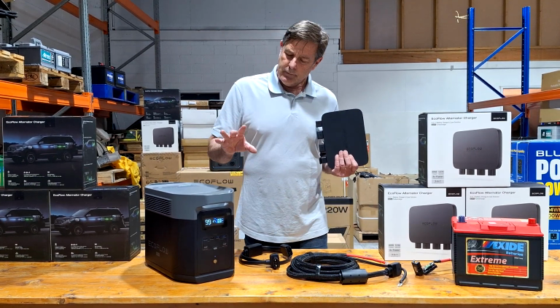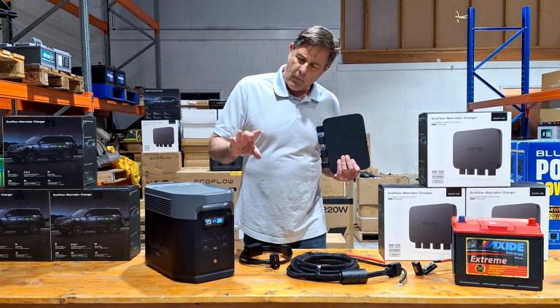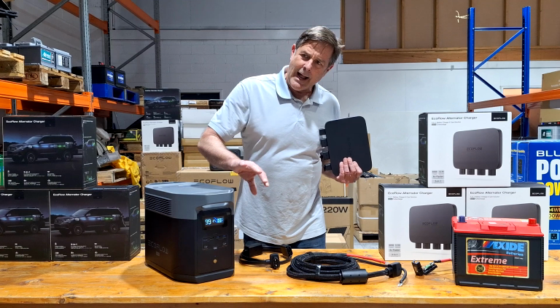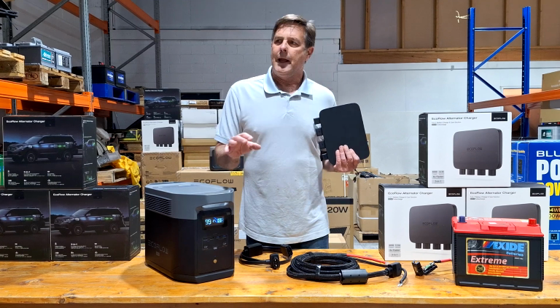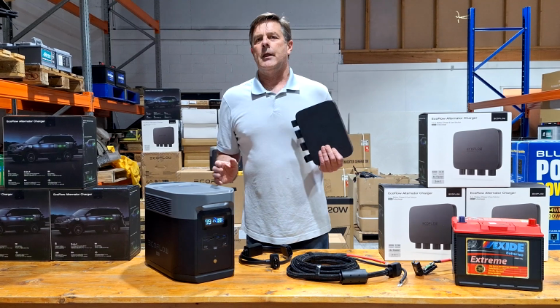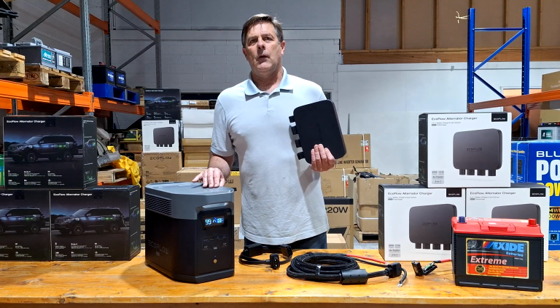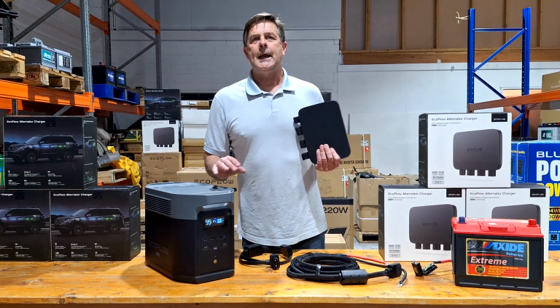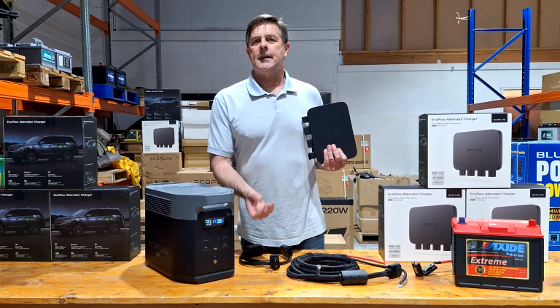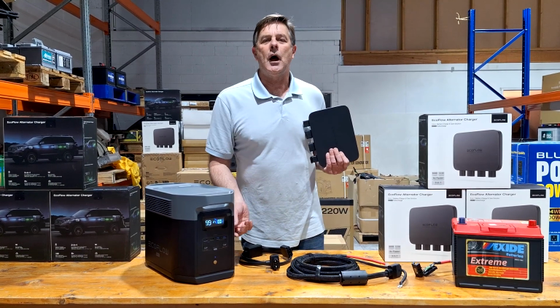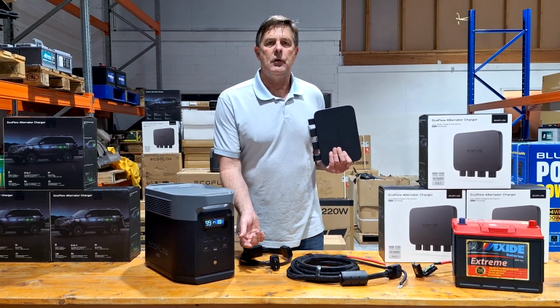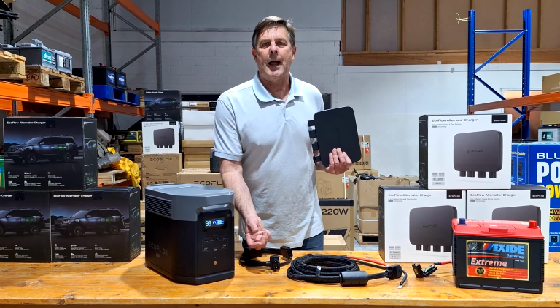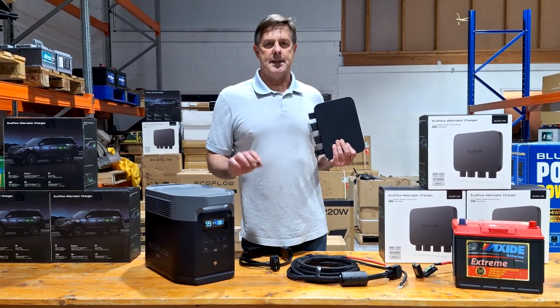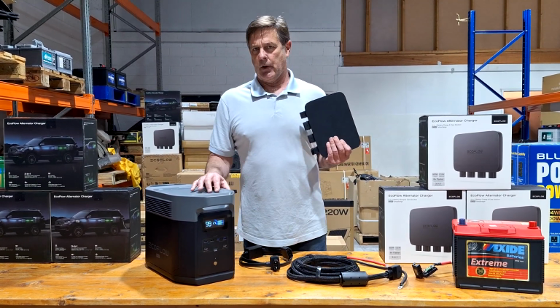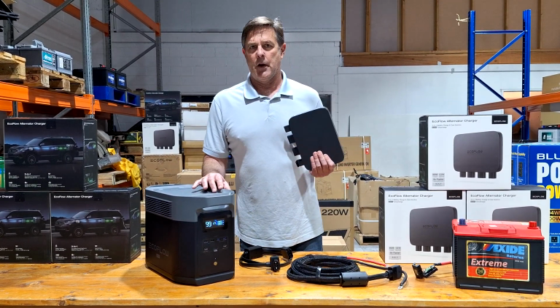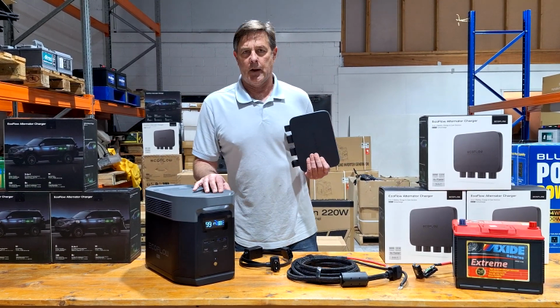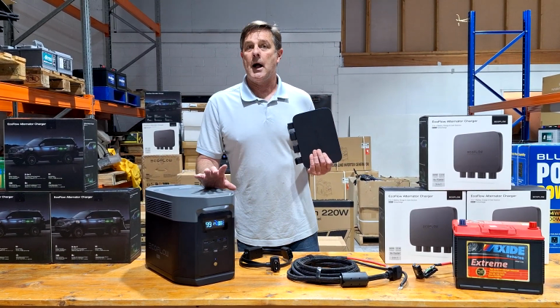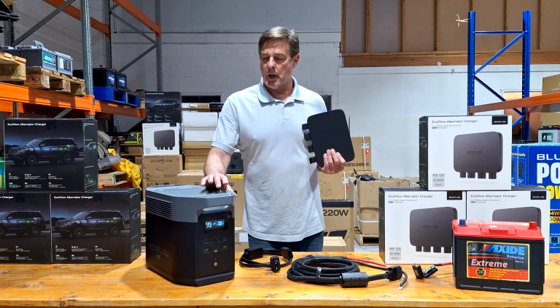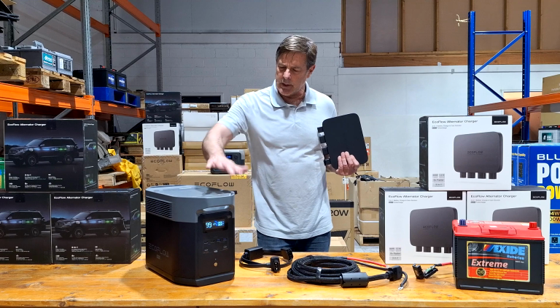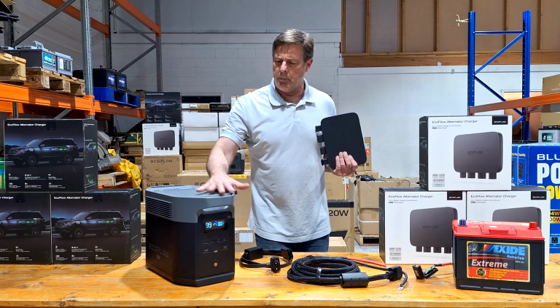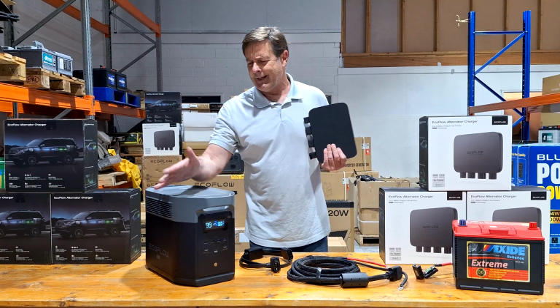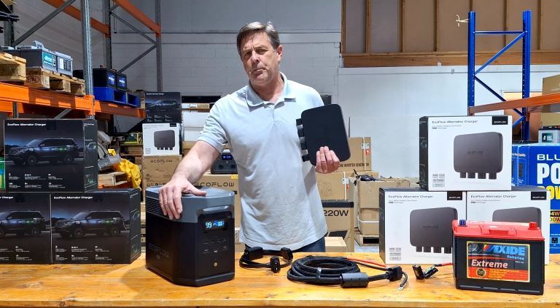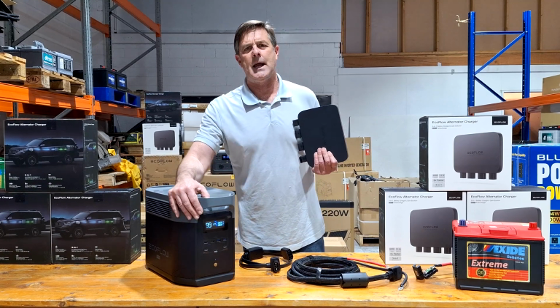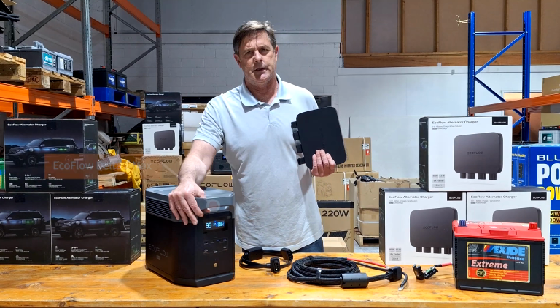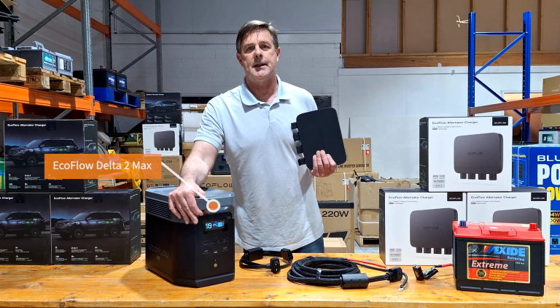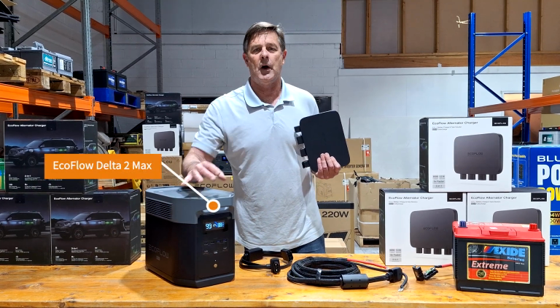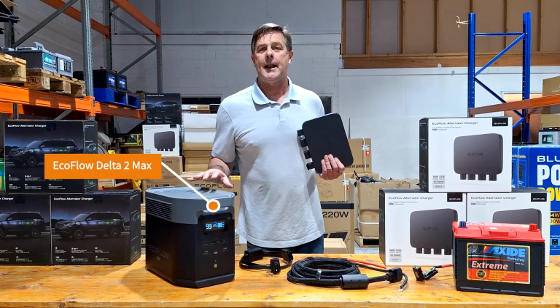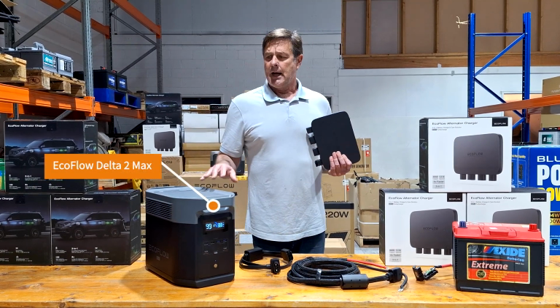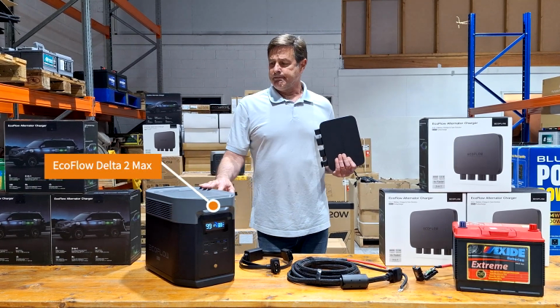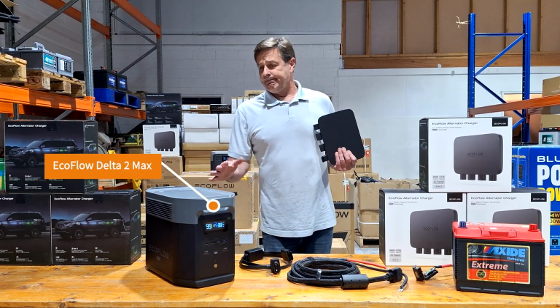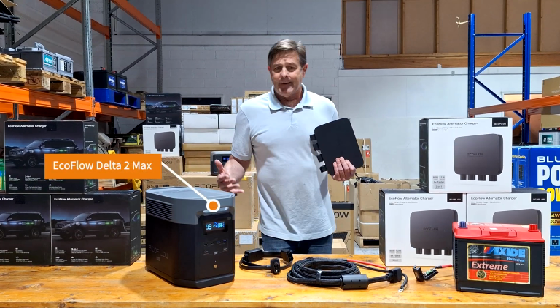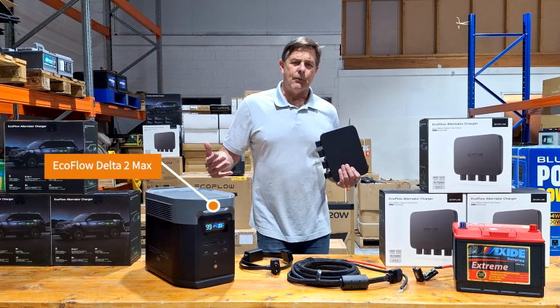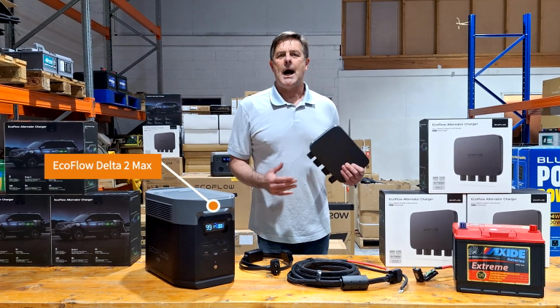The one area that they're lacking is that they could only plug into the cigarette lighter and get like 100 watts. So when you've got the bigger Deltas and things like that, how do we charge?